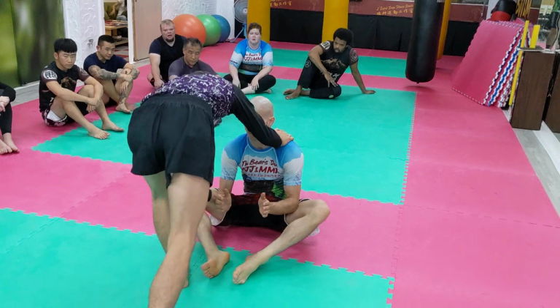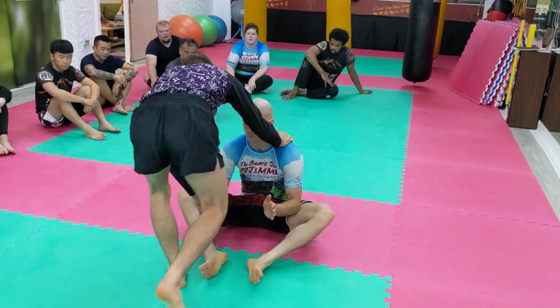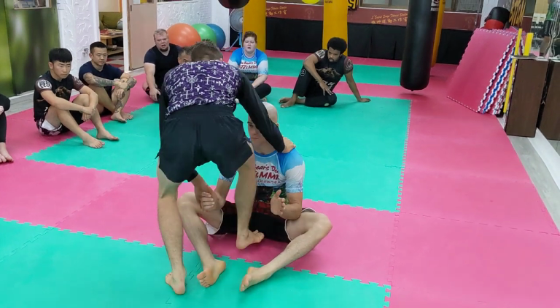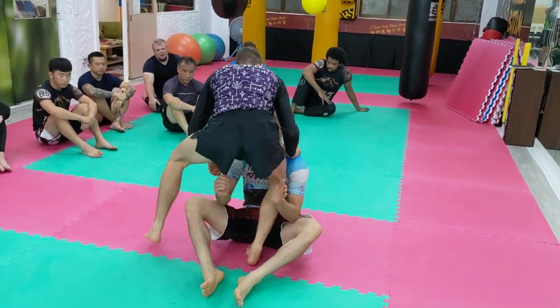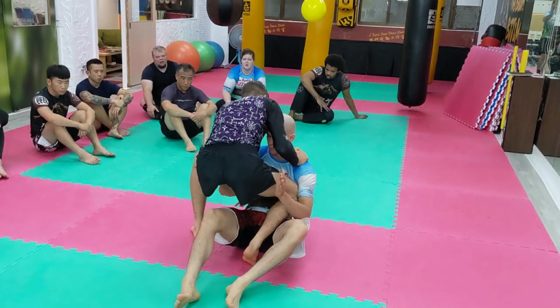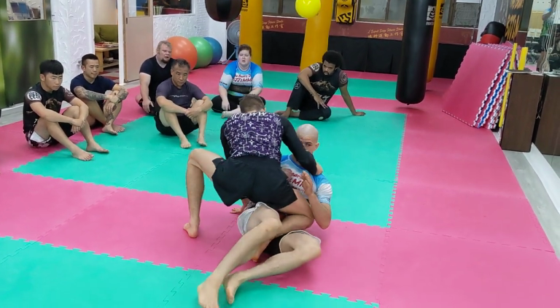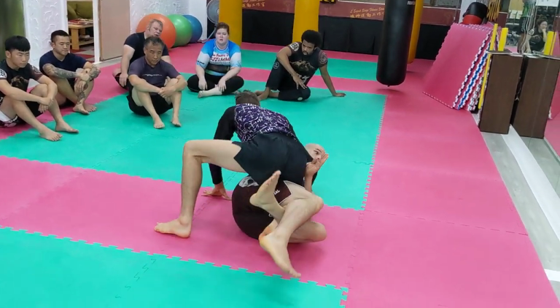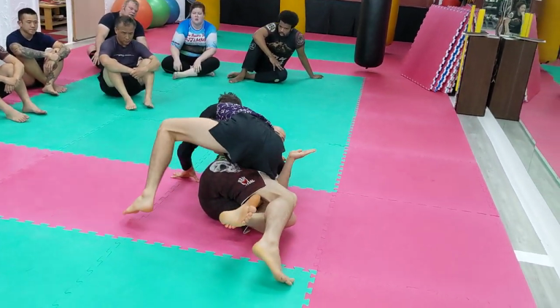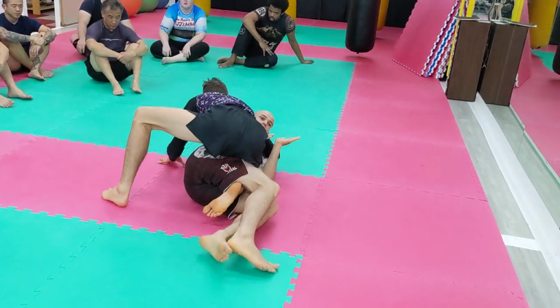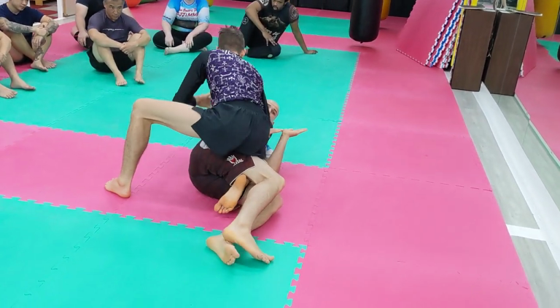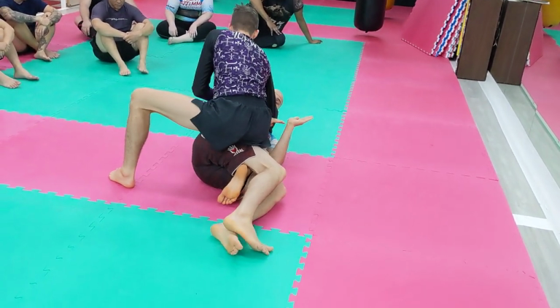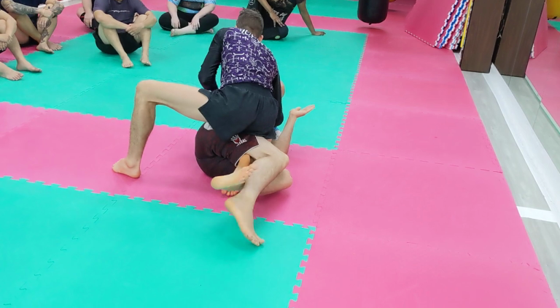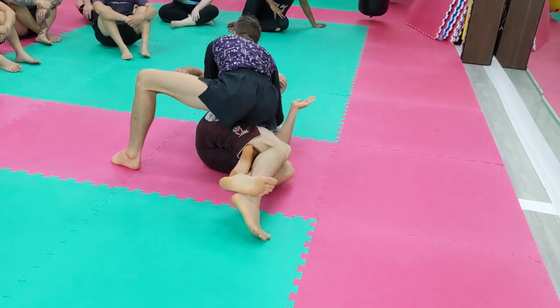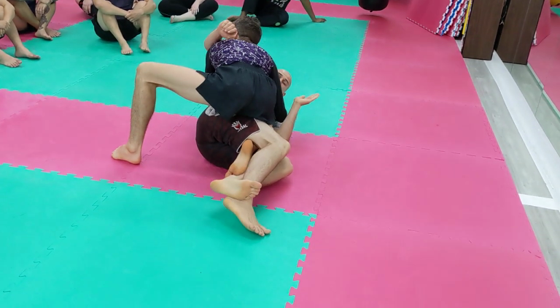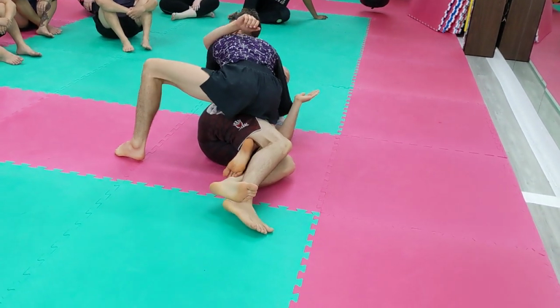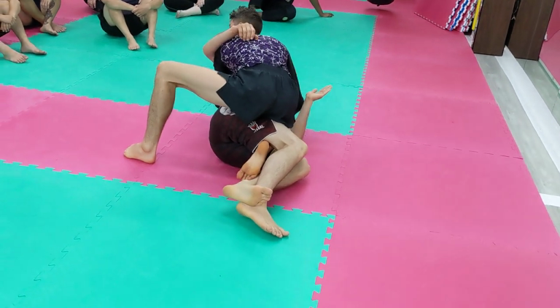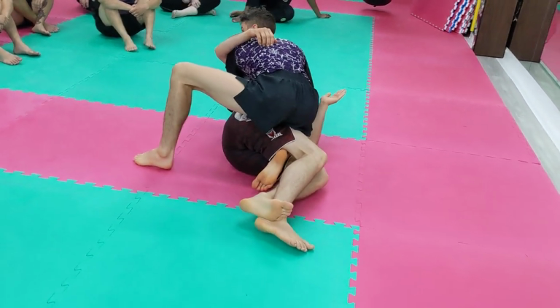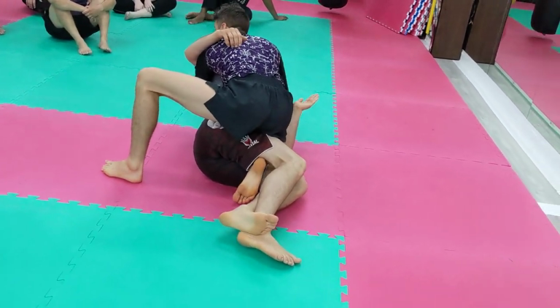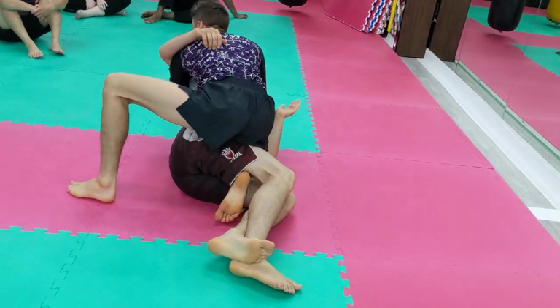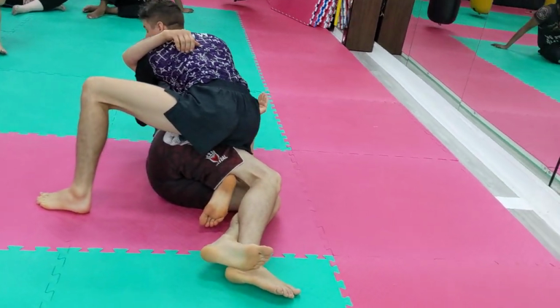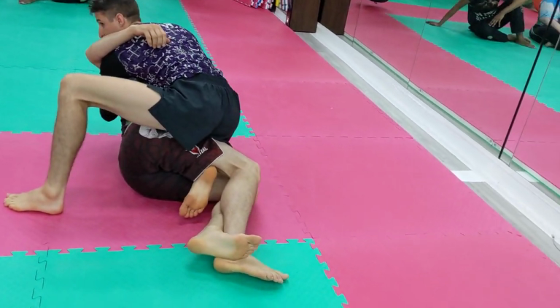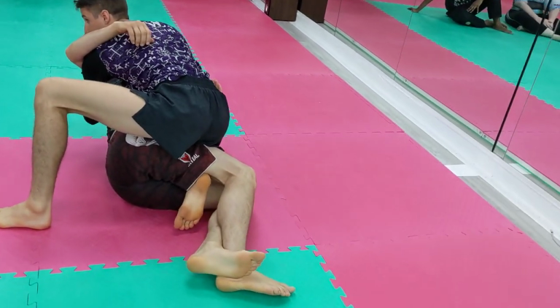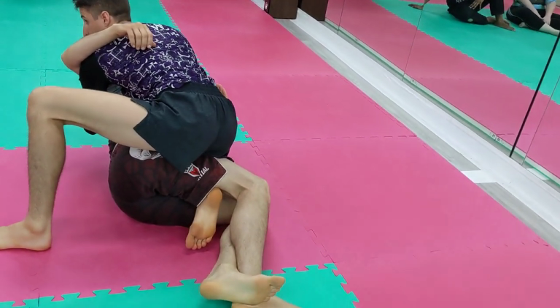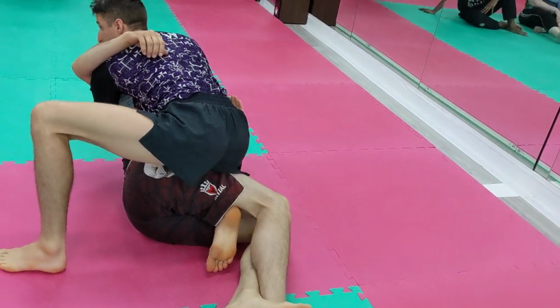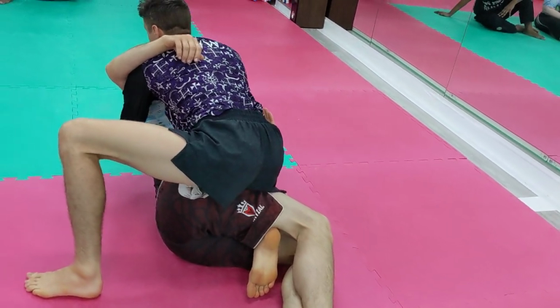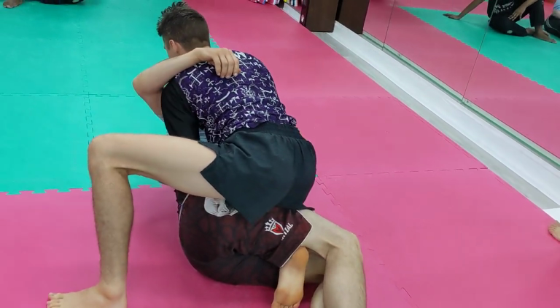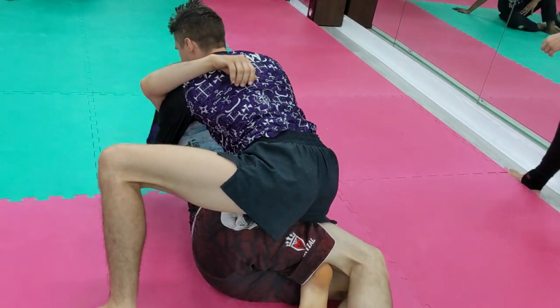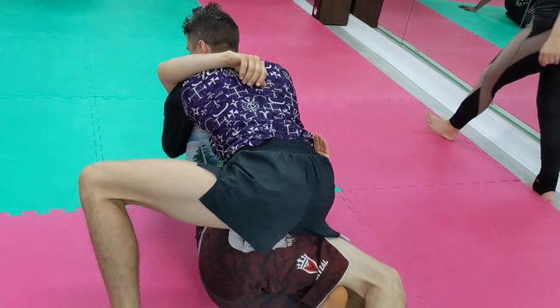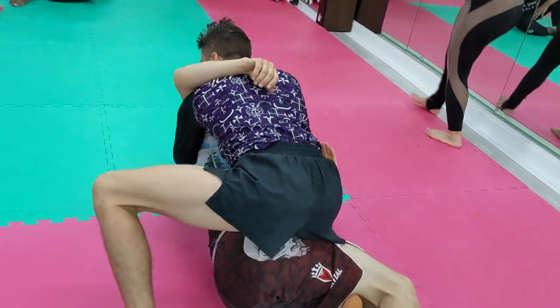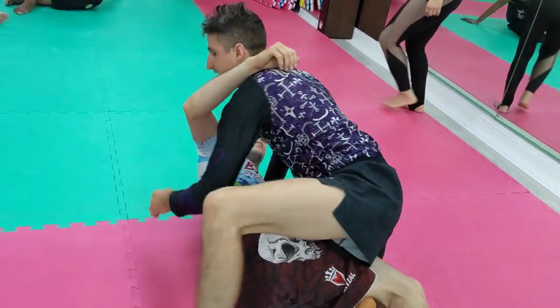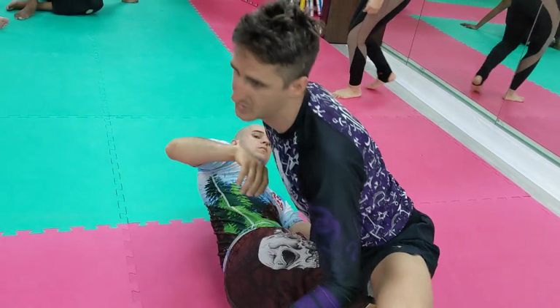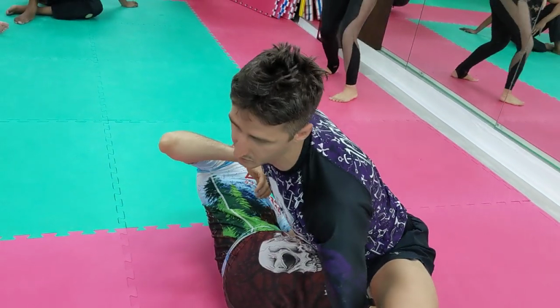So this time I step in and force quarter guard. But this time I can get an underhook. If you have an underhook, don't give up an underhook. It would be silly to get an underhook and give it up to go this way.